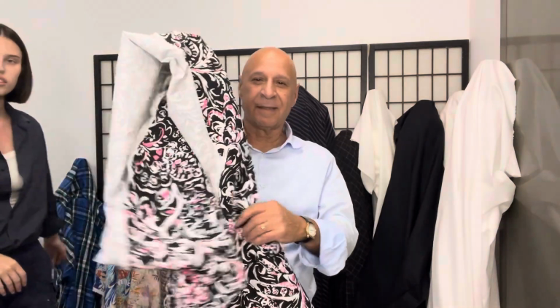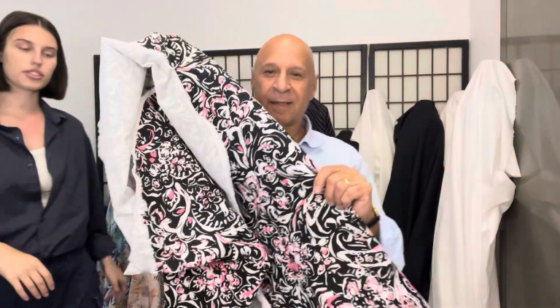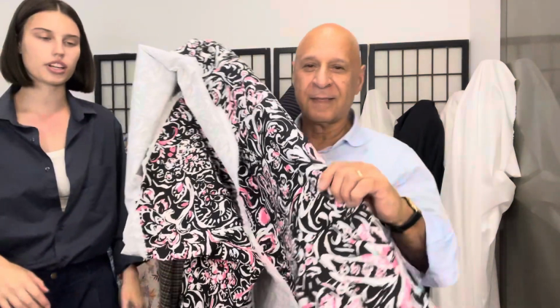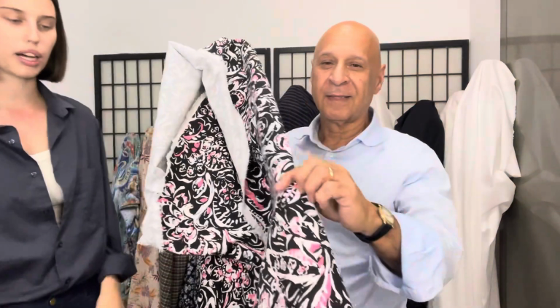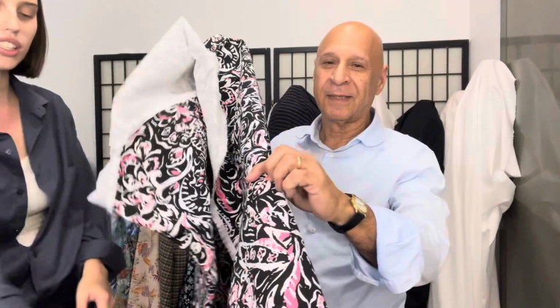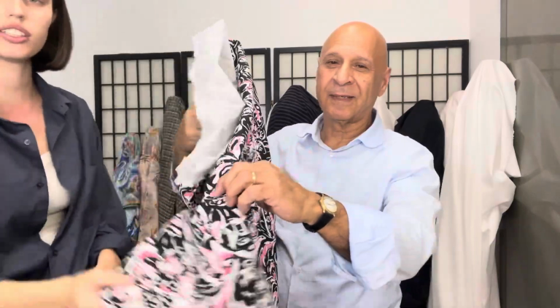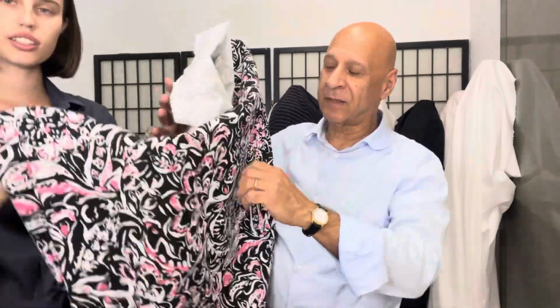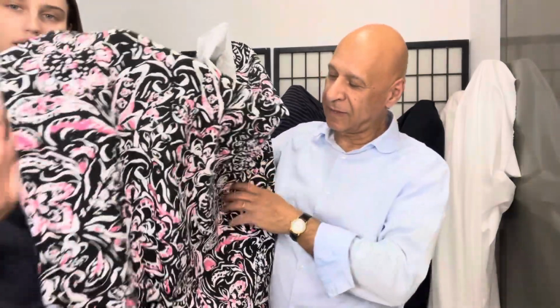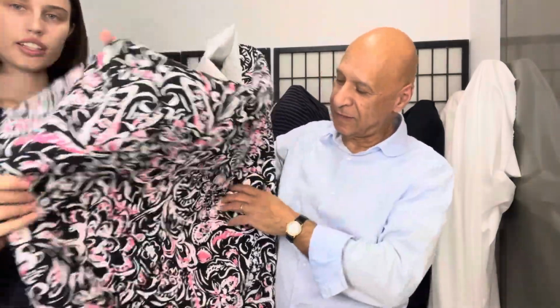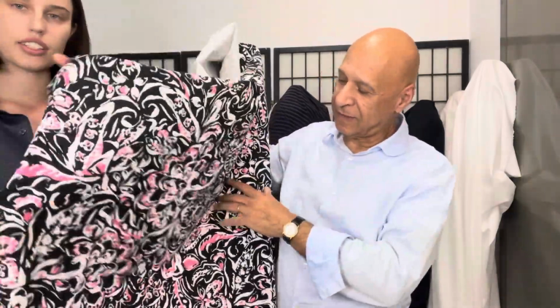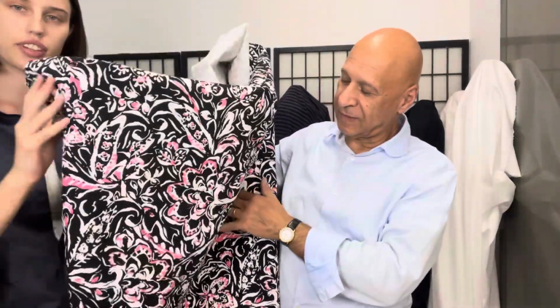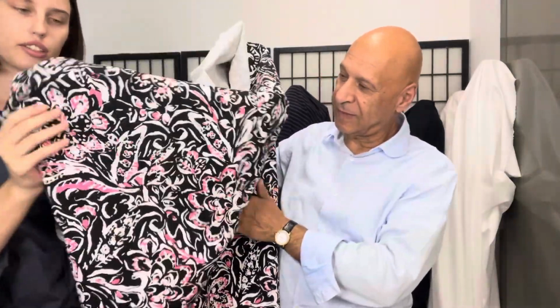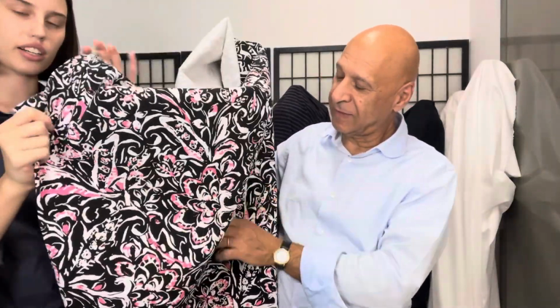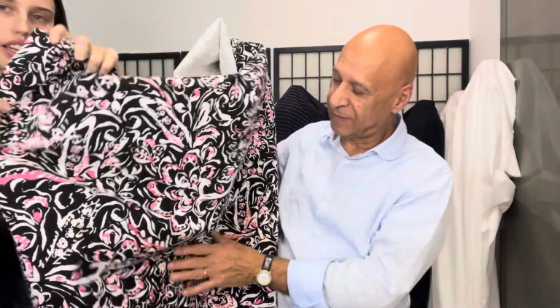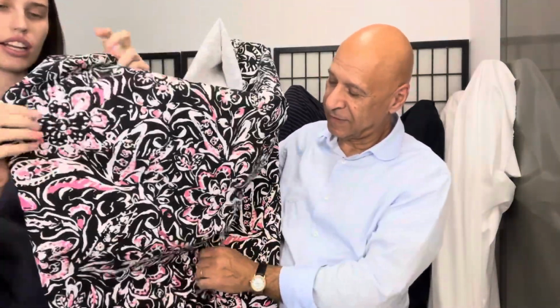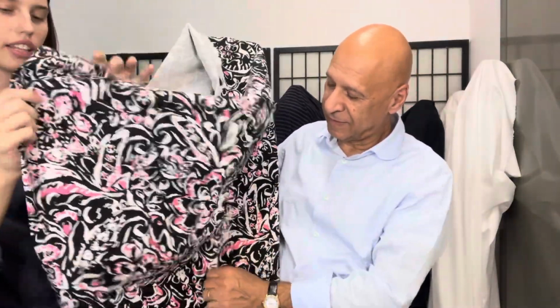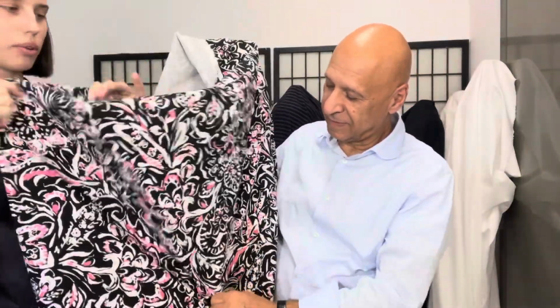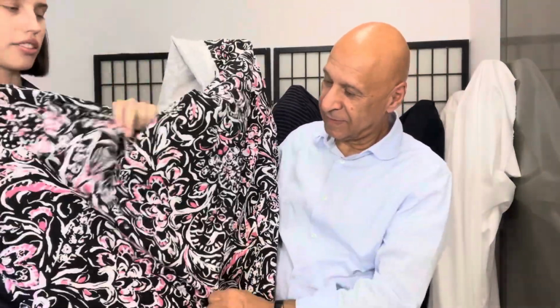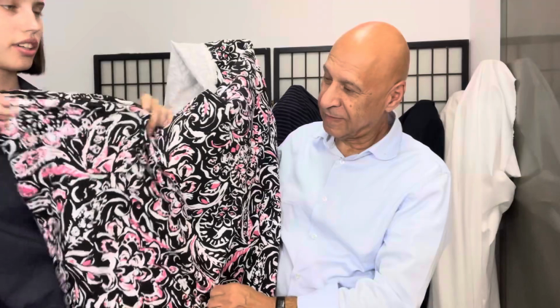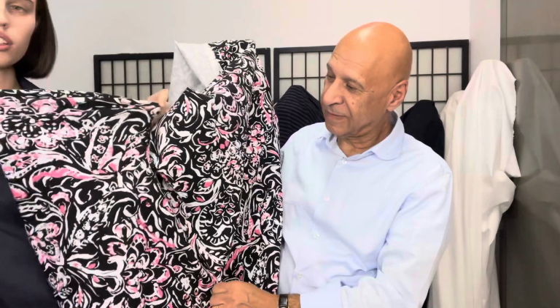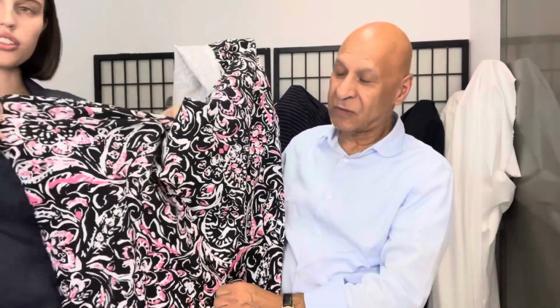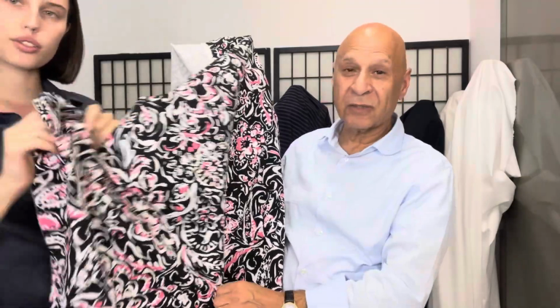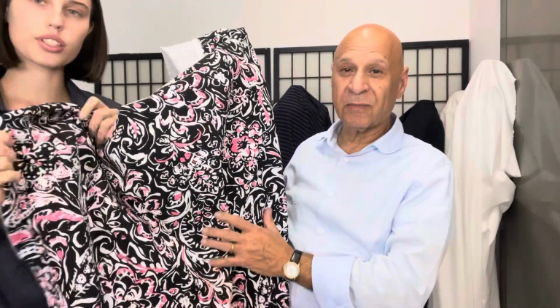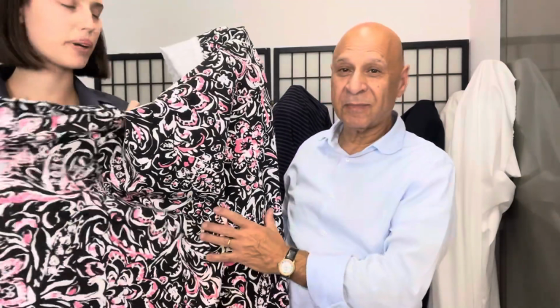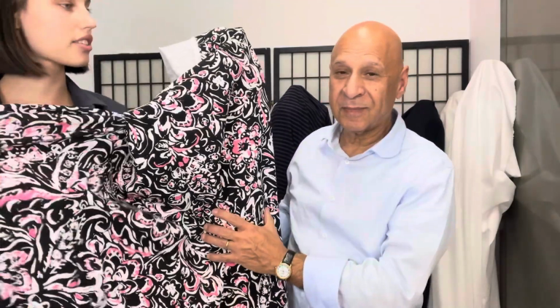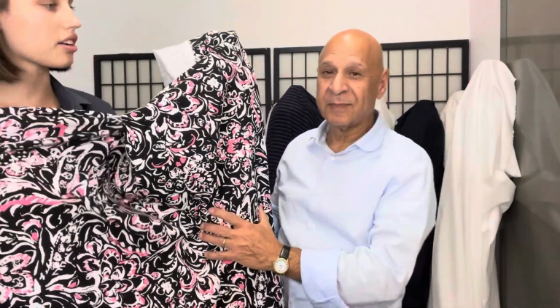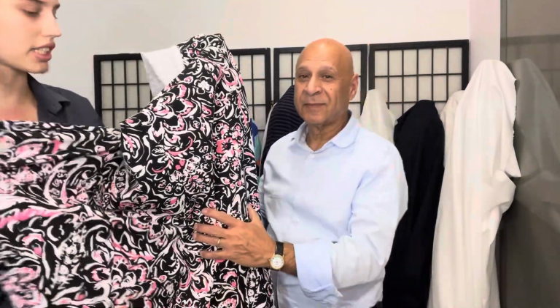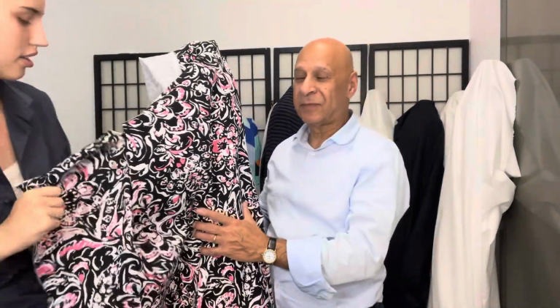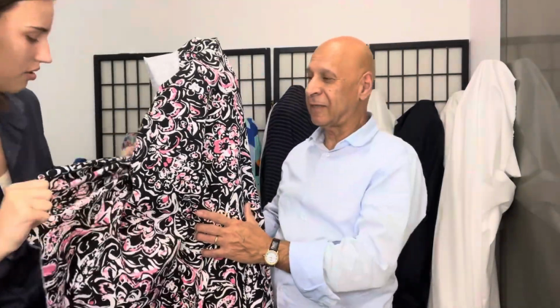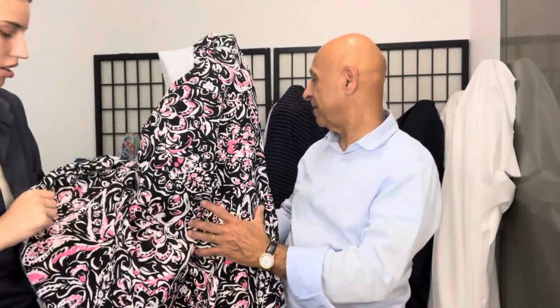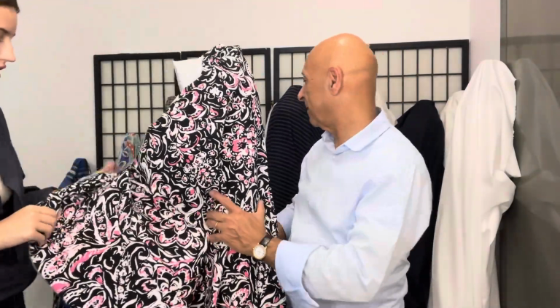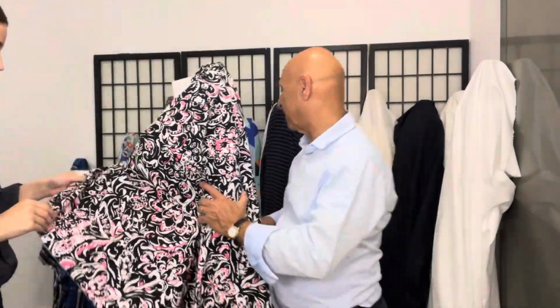This is a stretched cotton poplin. It has this fun pattern and then it has a lengthwise stretch. So it's good for pants and stuff like that, and jackets too.